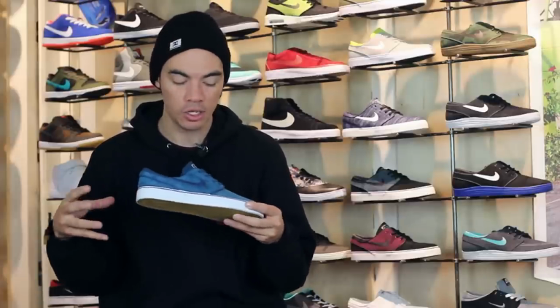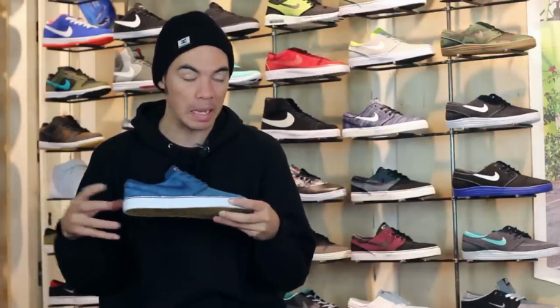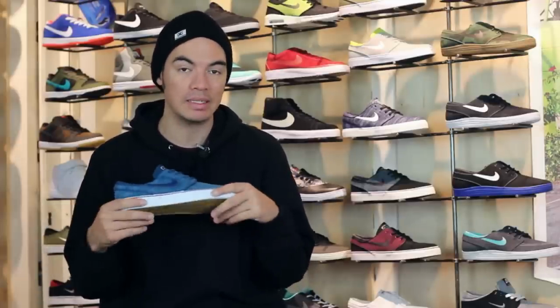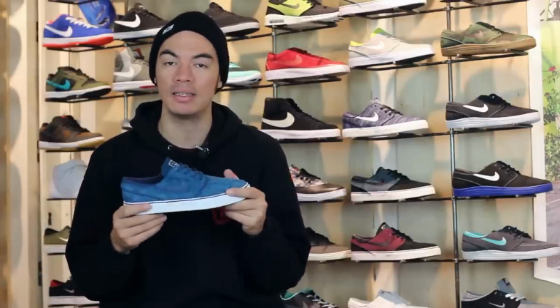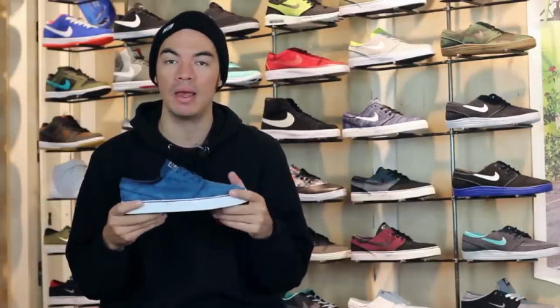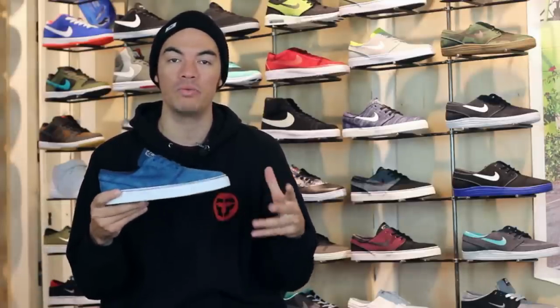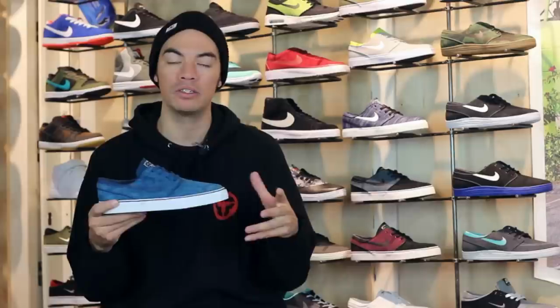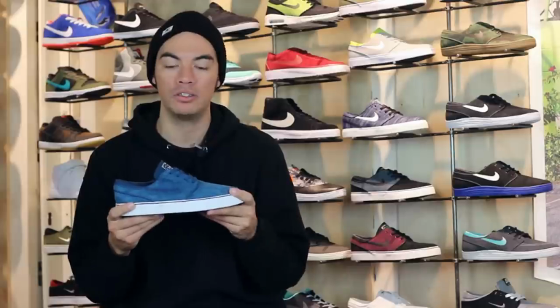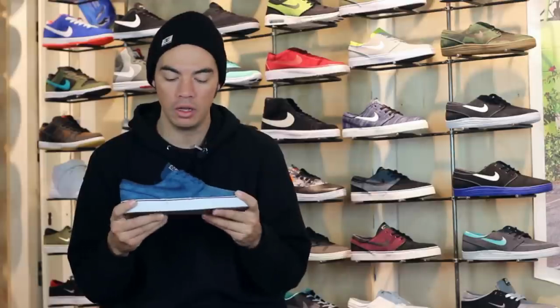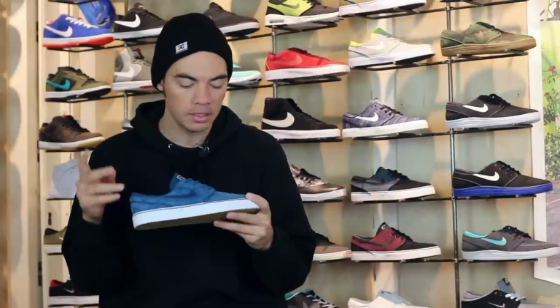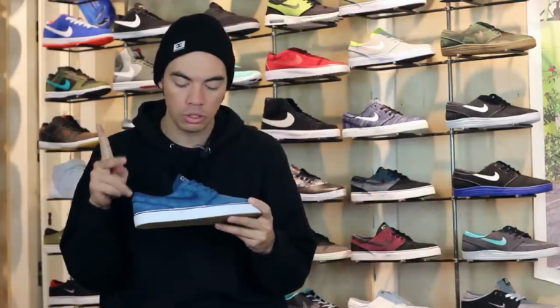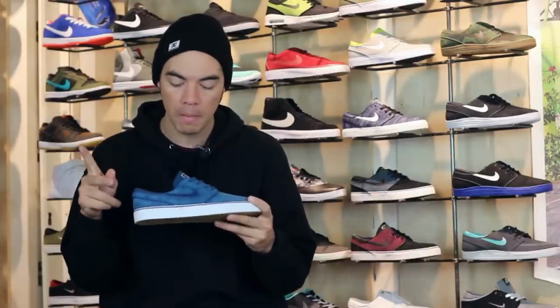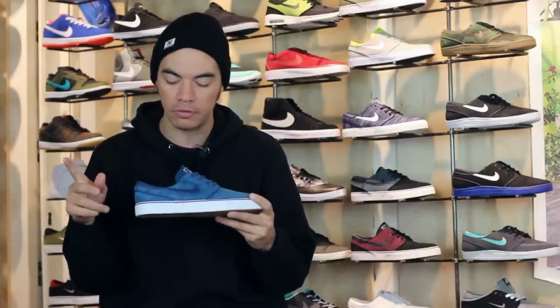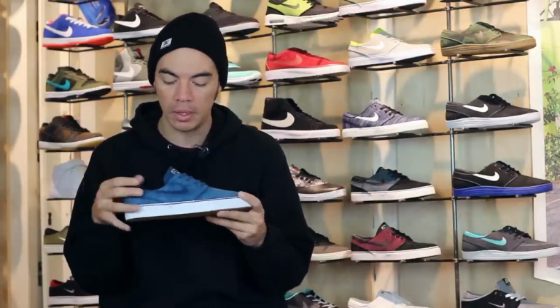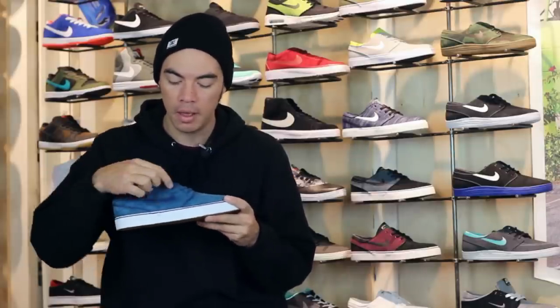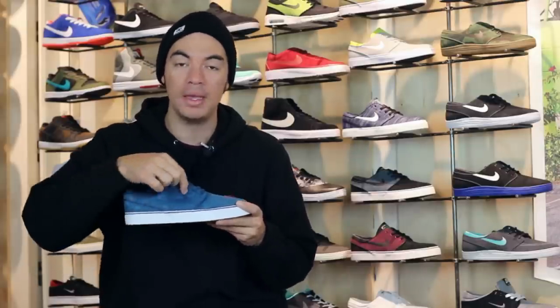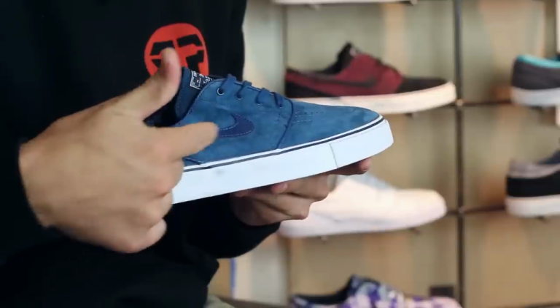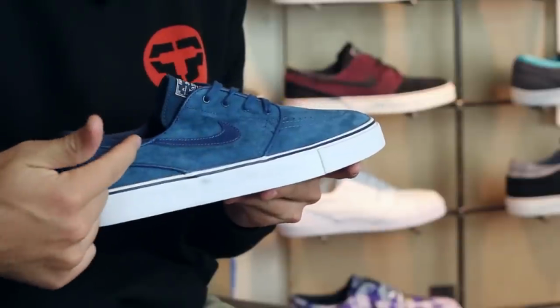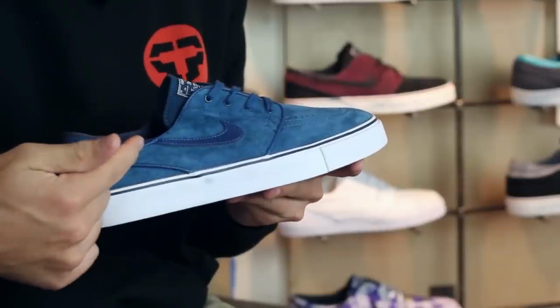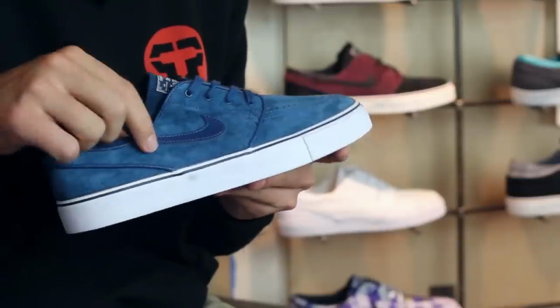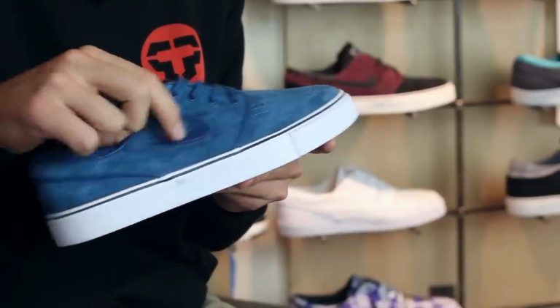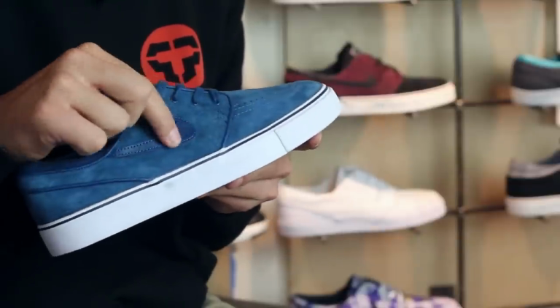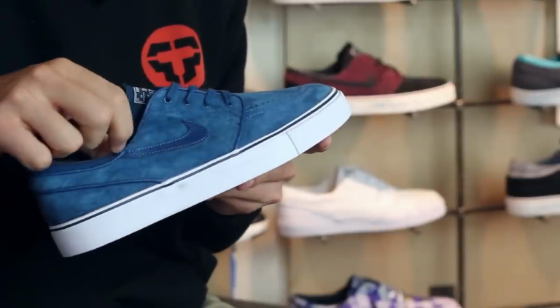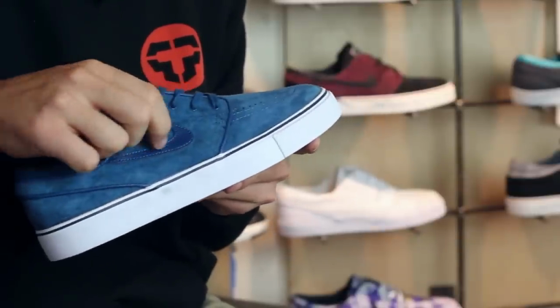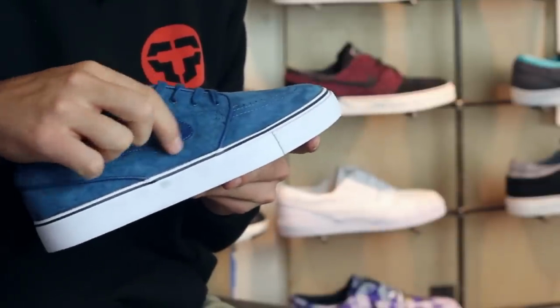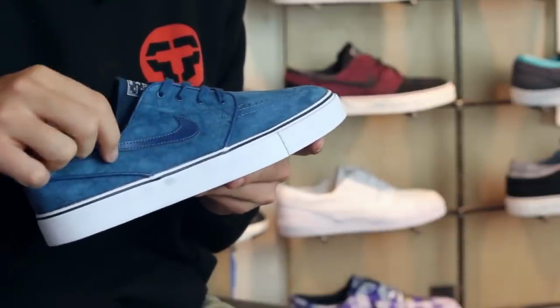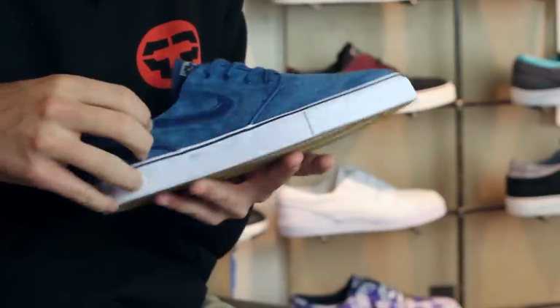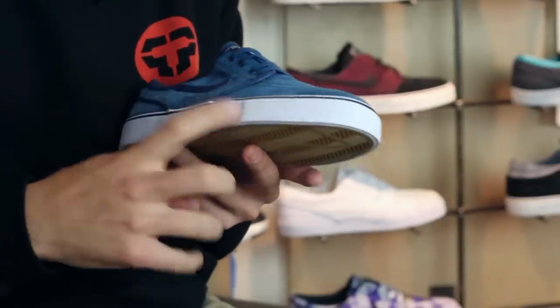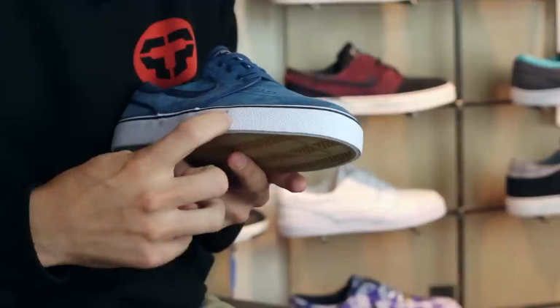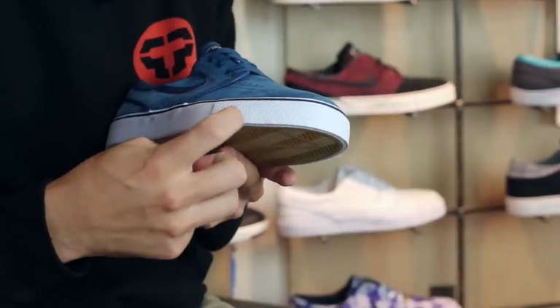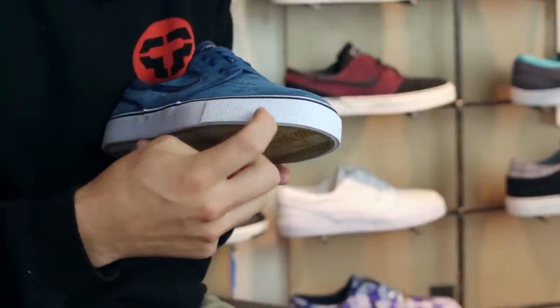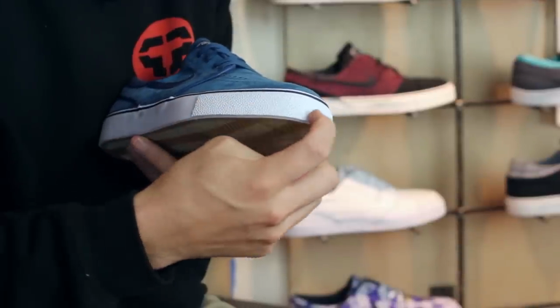It's basically exactly the same as the regular Janowski that you know and love, but it's got two major differences. The biggest one being the leather swoosh right here. On the normal ones, they're just stitched. And you do have your star foxing tape on the toe bumper.